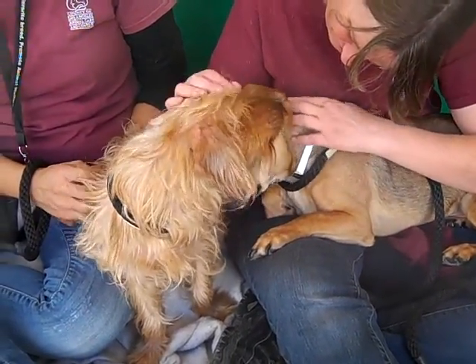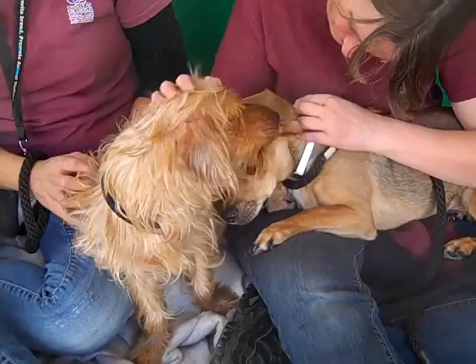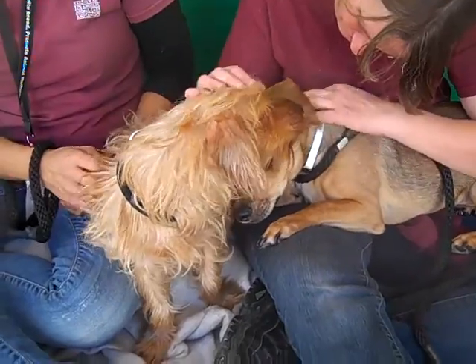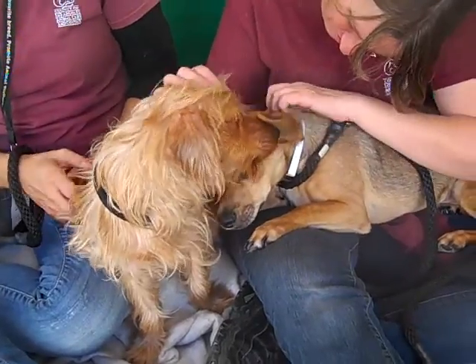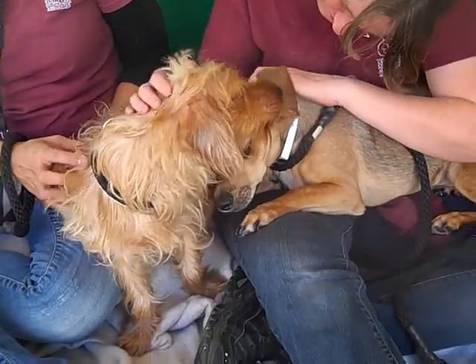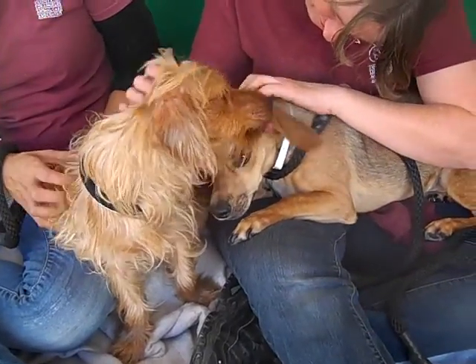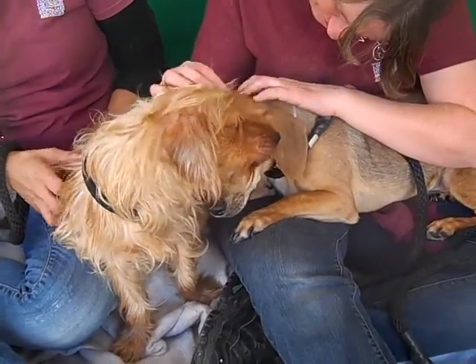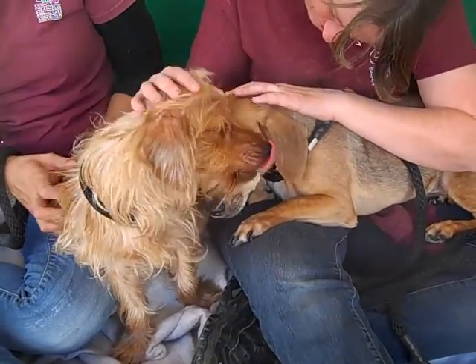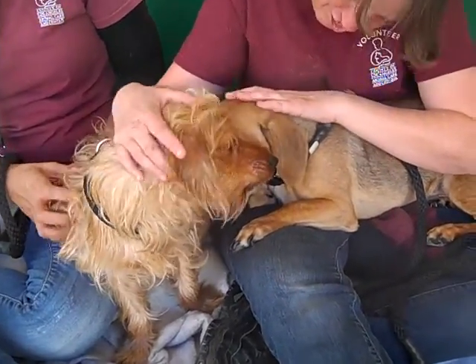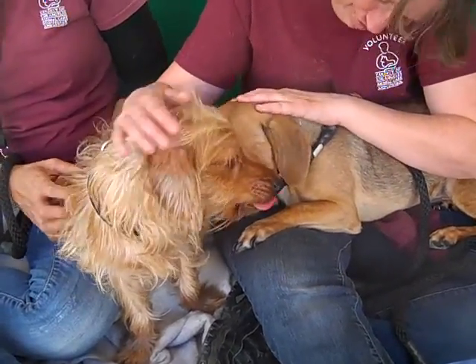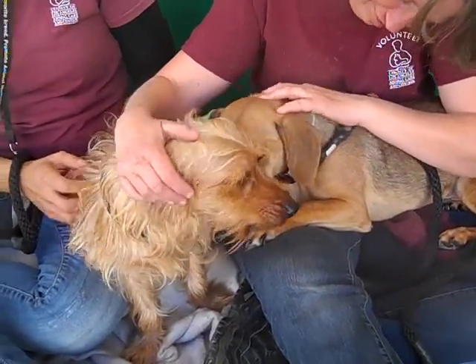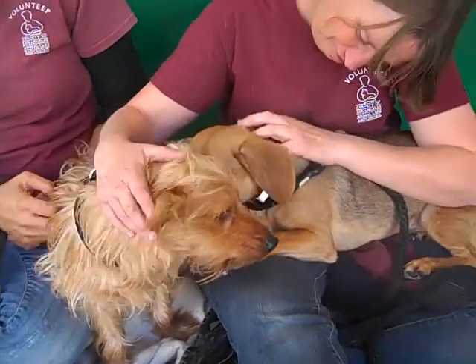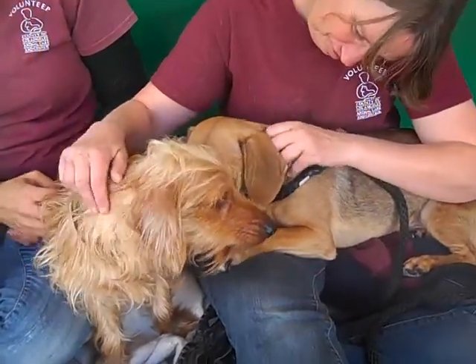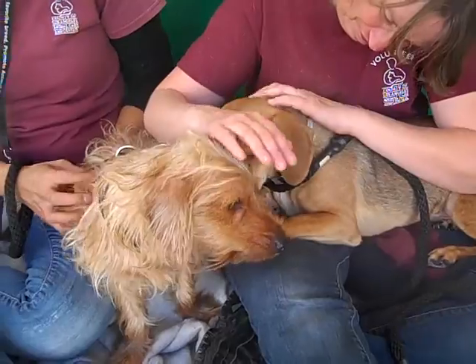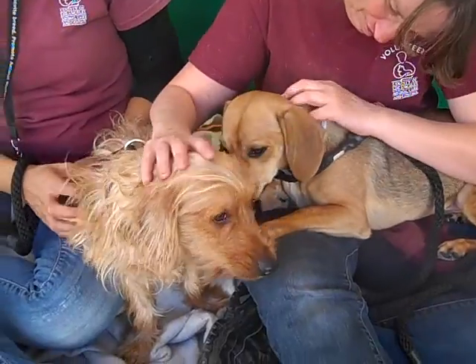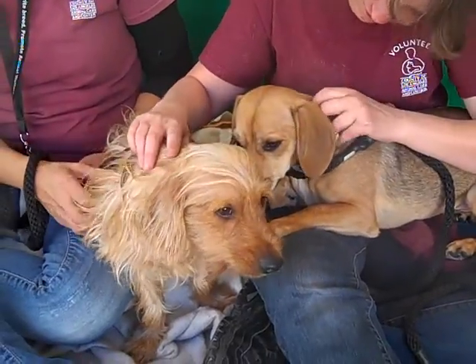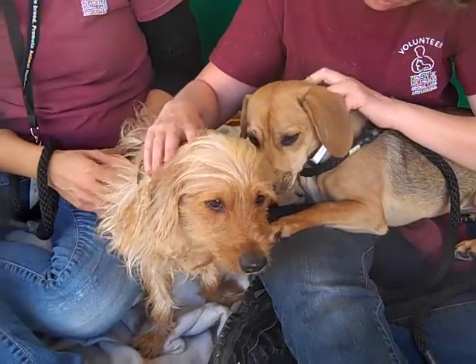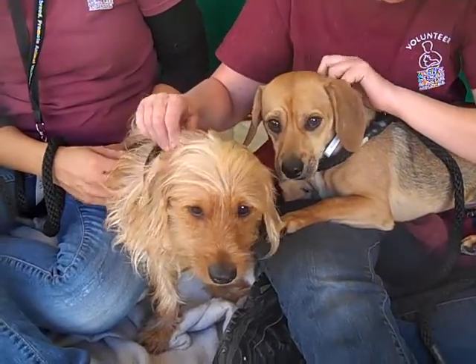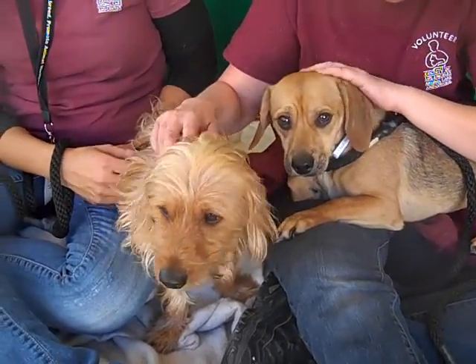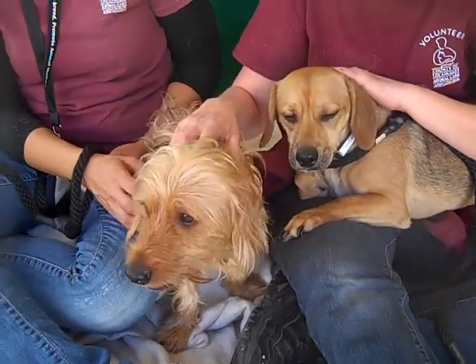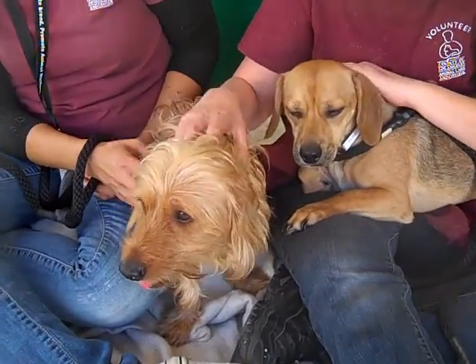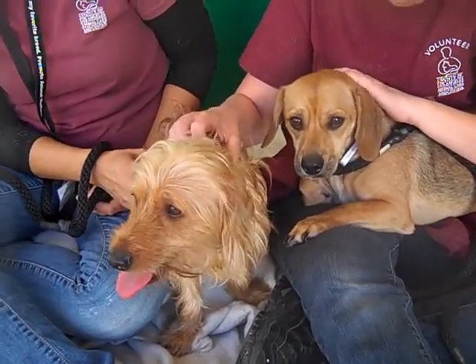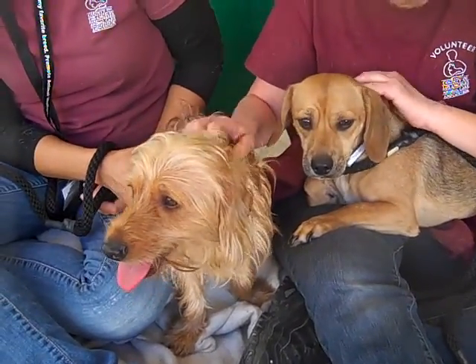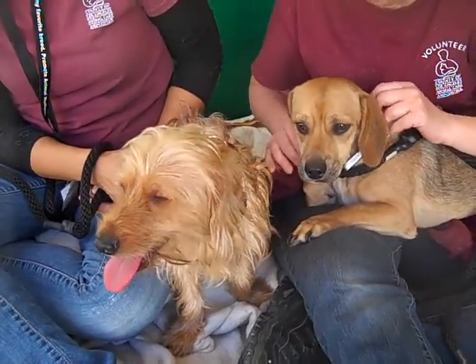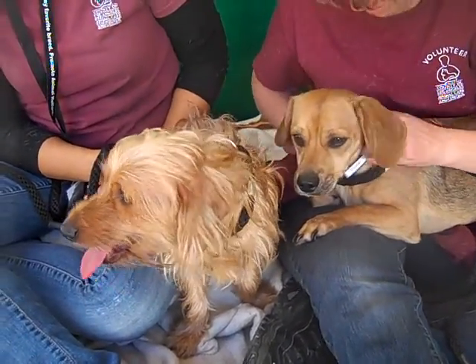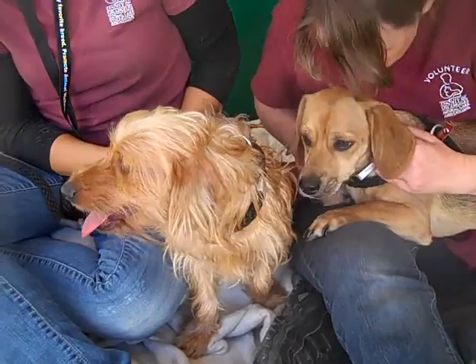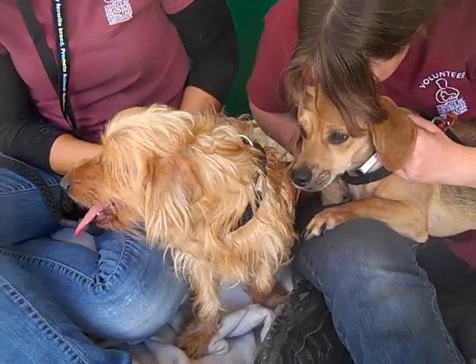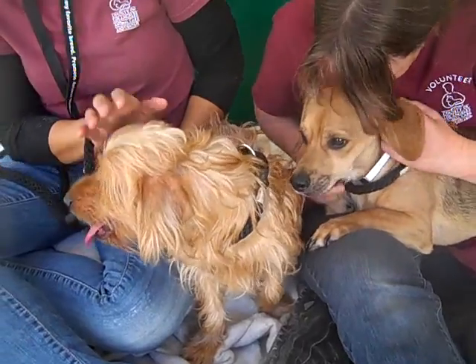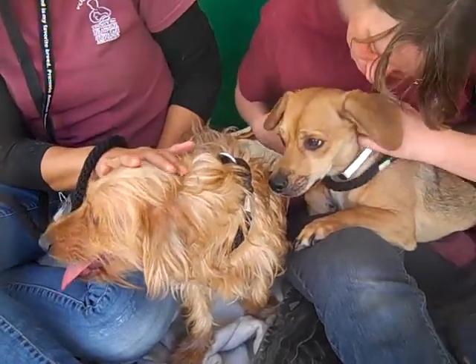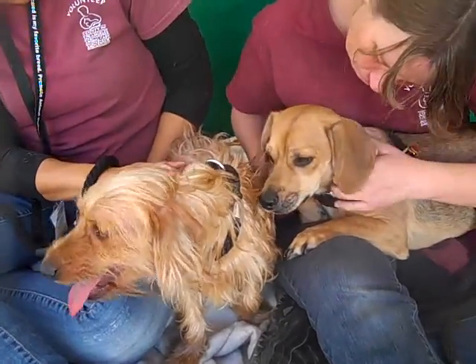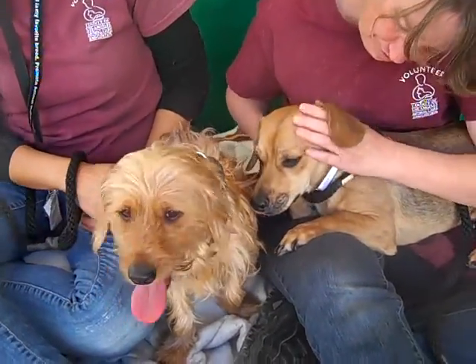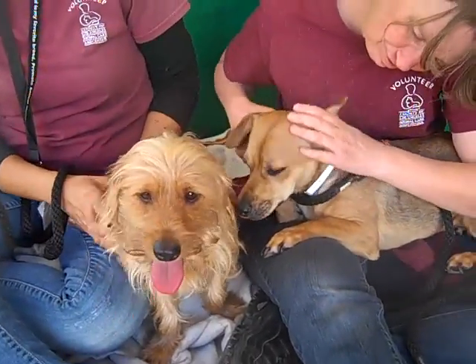This pair clearly depends on each other. They were very hard to get out of their kennel because they were huddled together in a corner protecting each other, and they're extremely insecure in this environment.